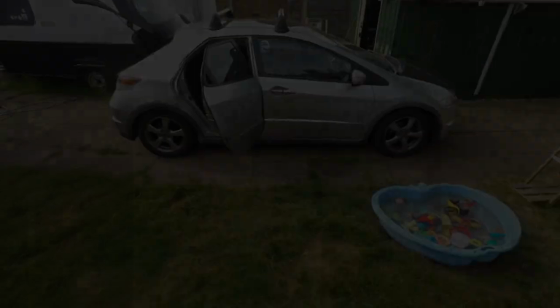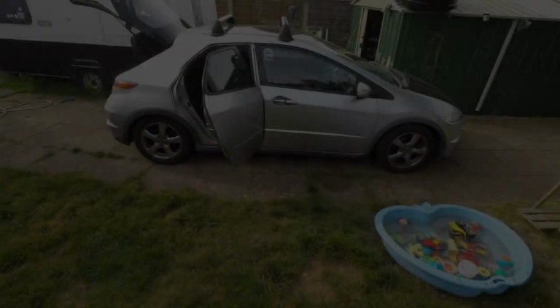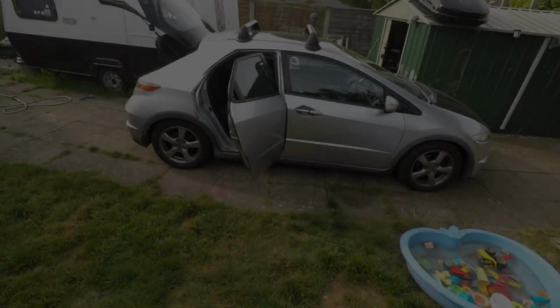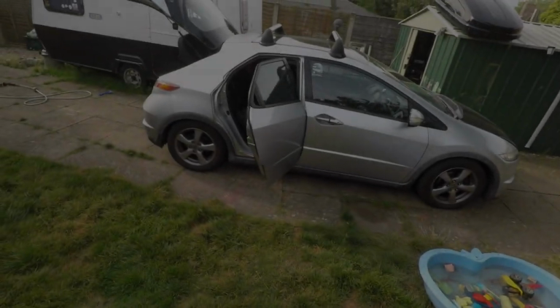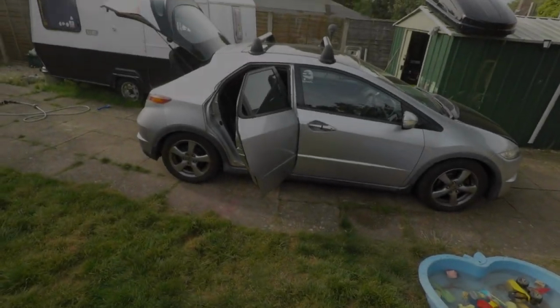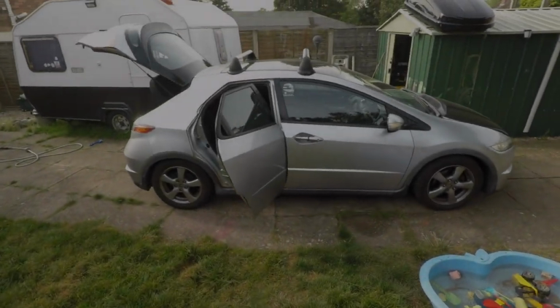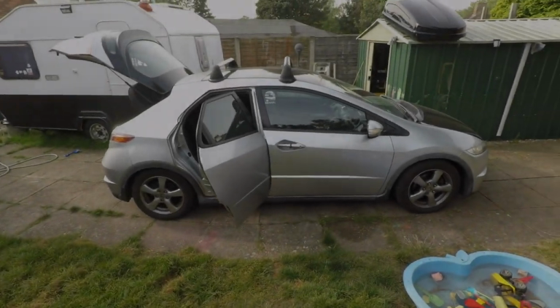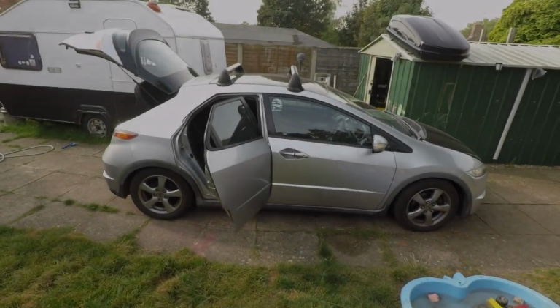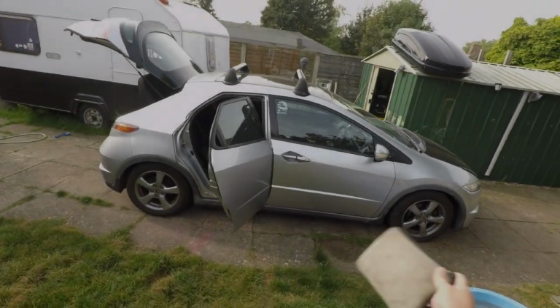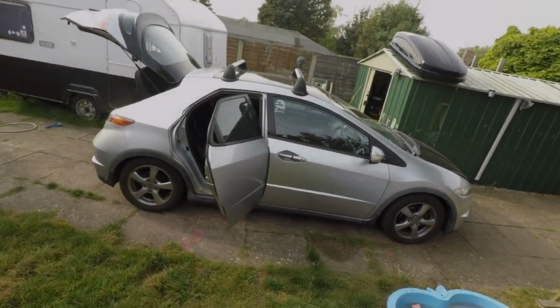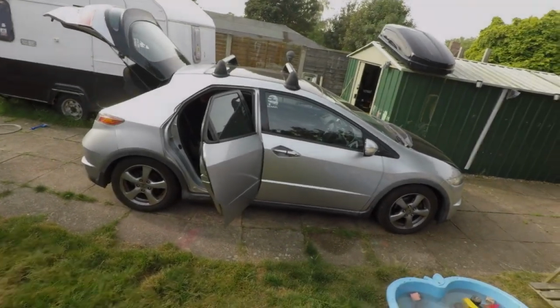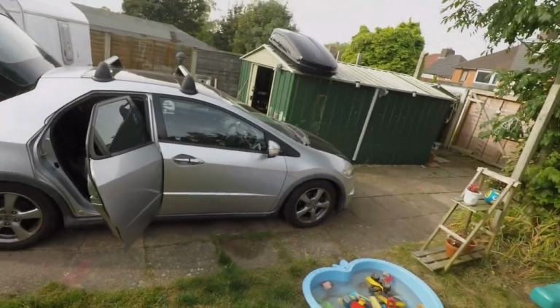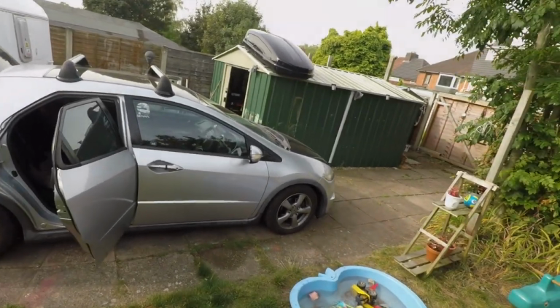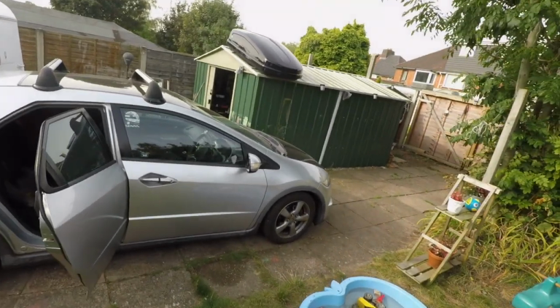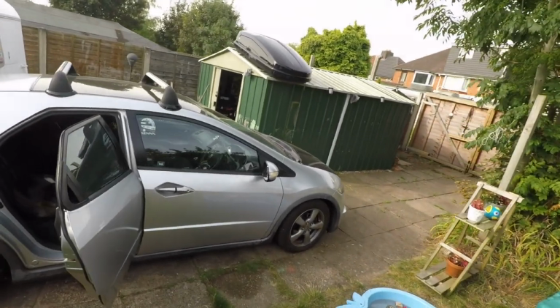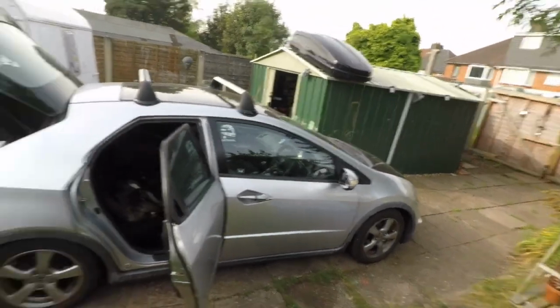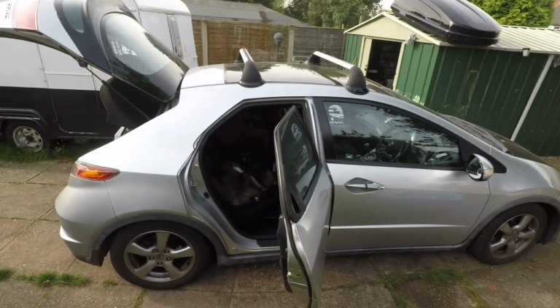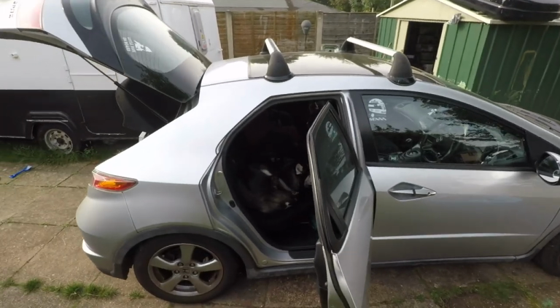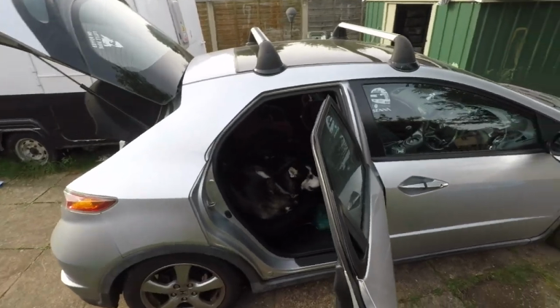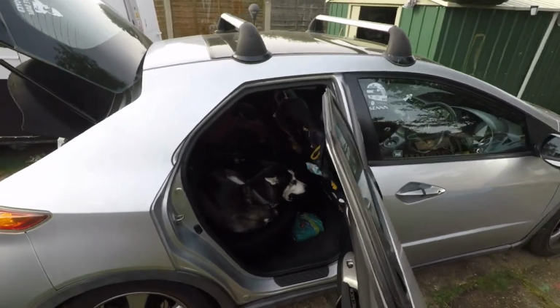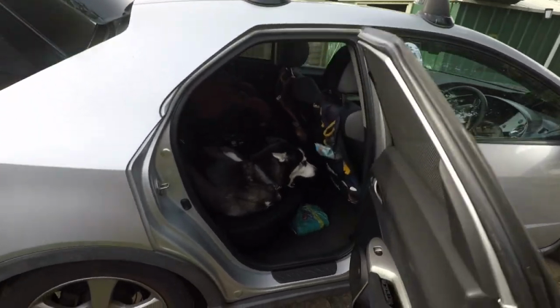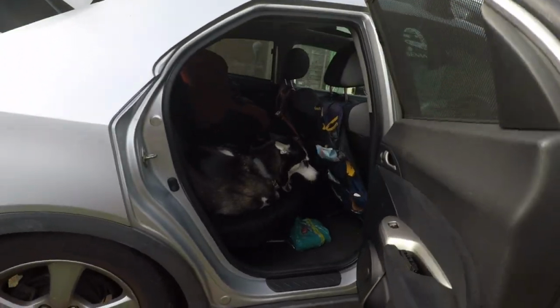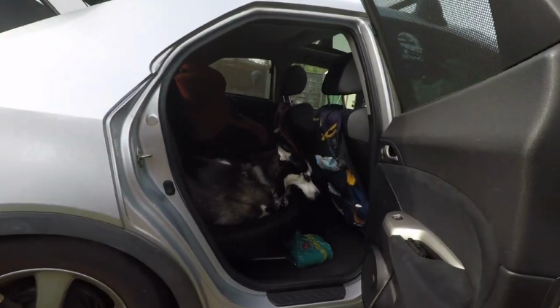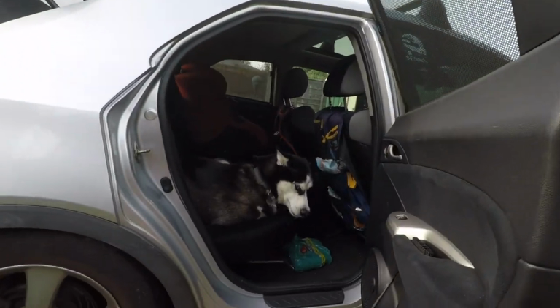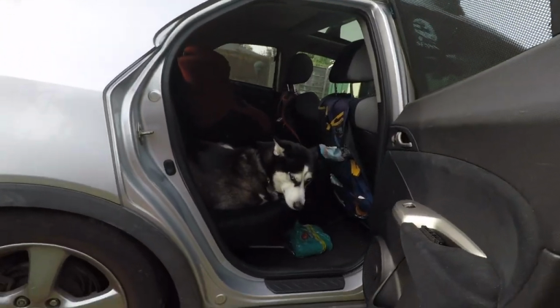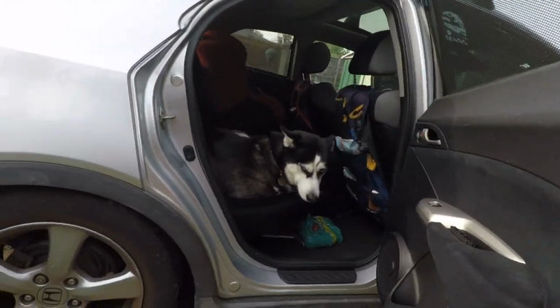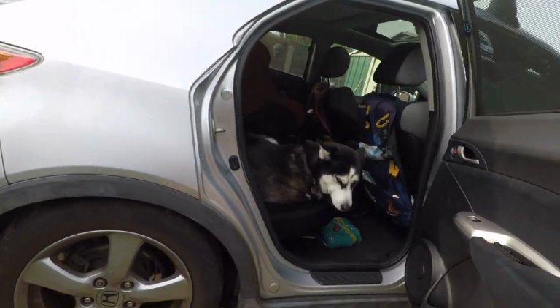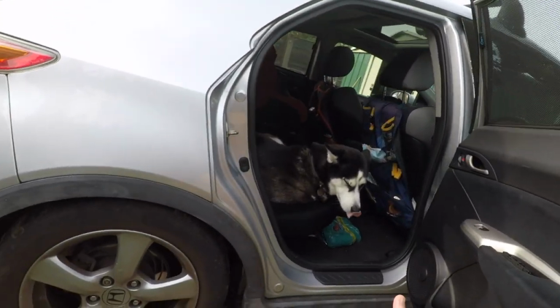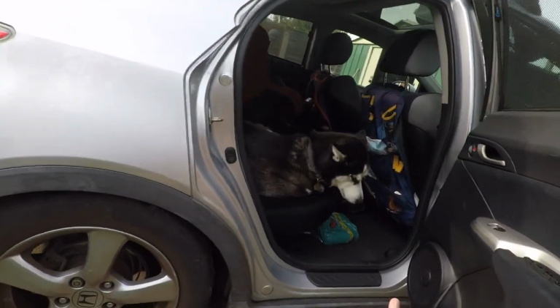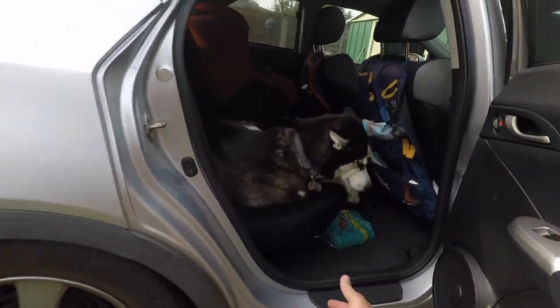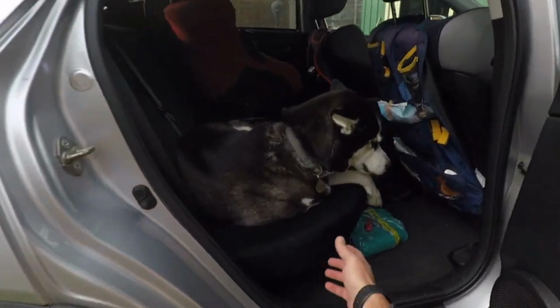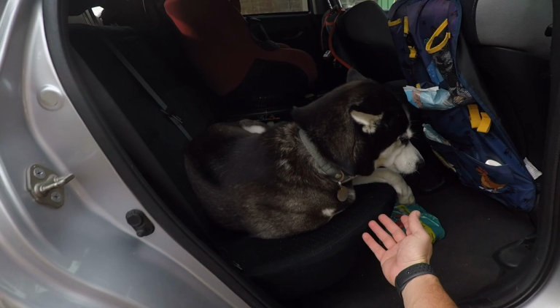Here we are once again with the Honda Civic. I've got my helper here, Luma, ready for action. Are we doing this?